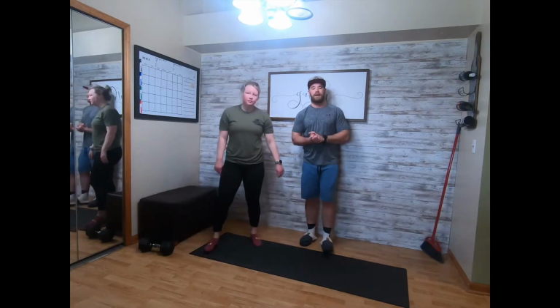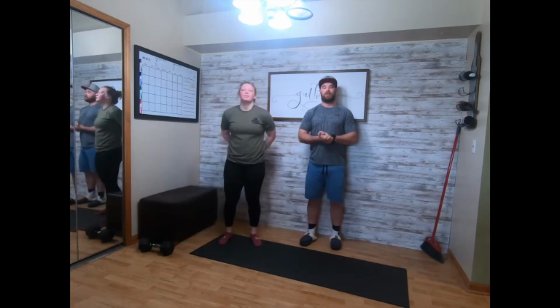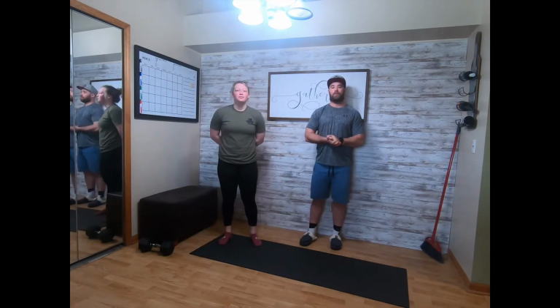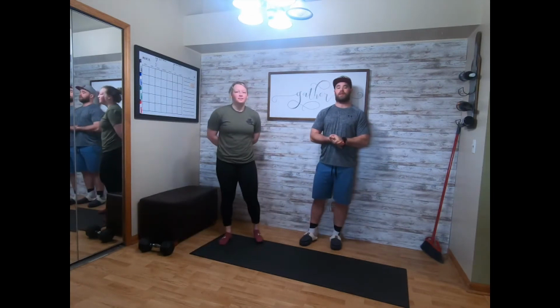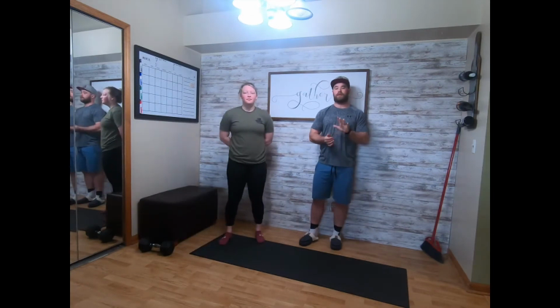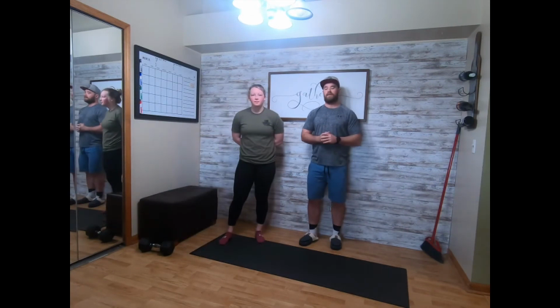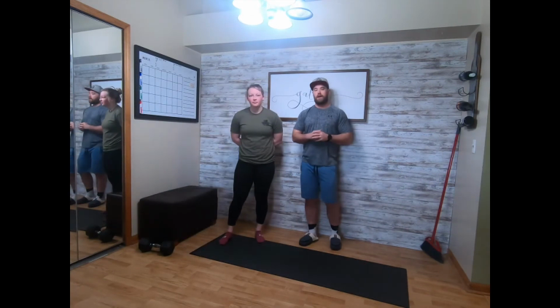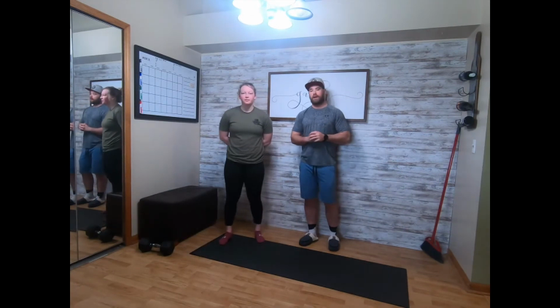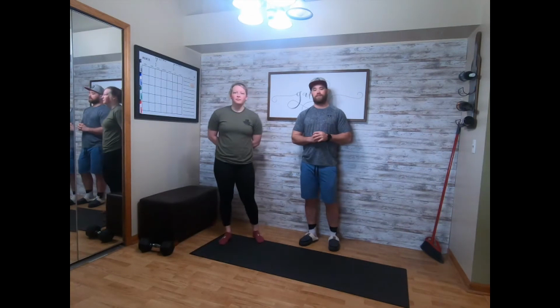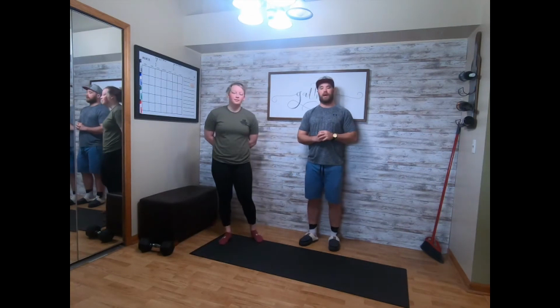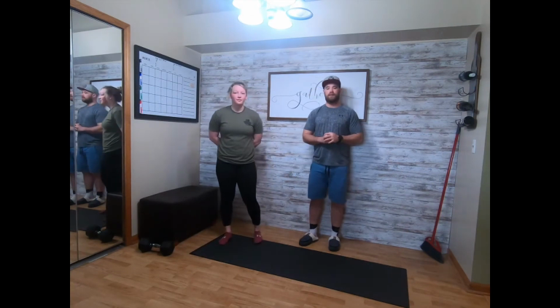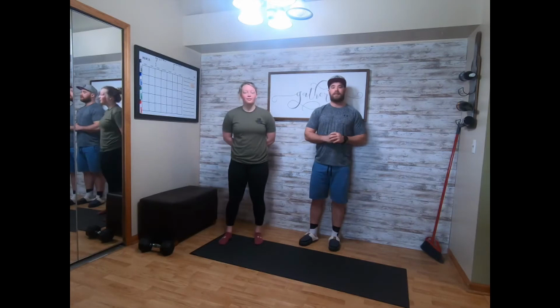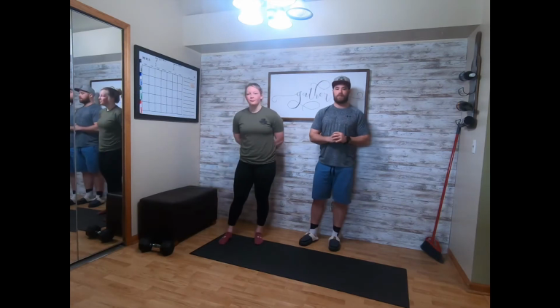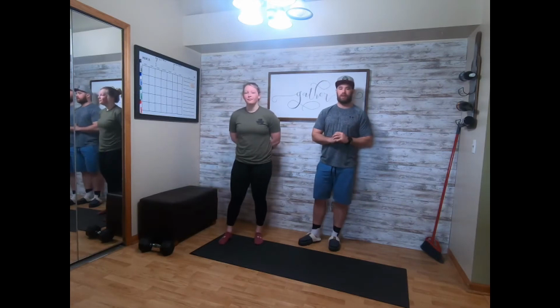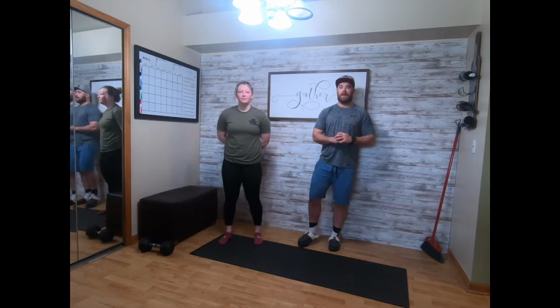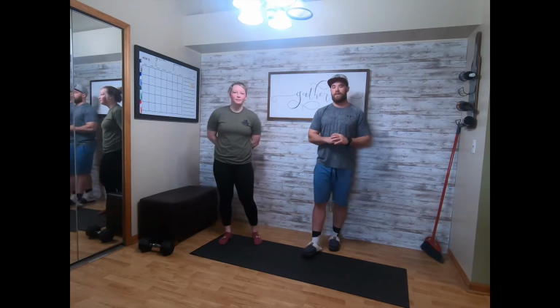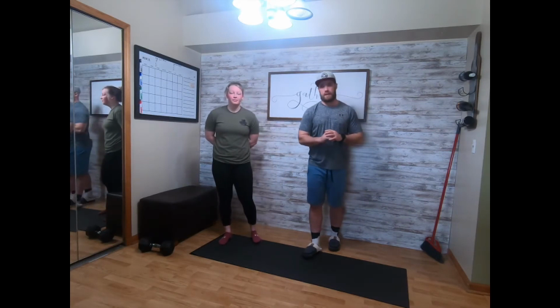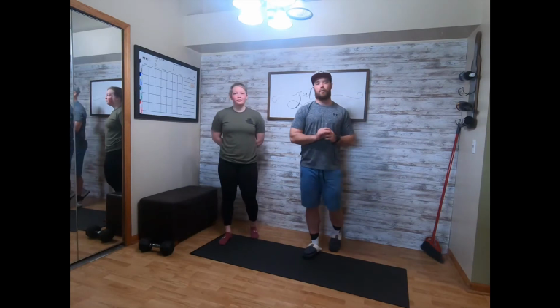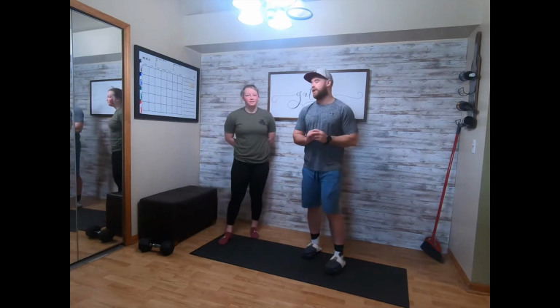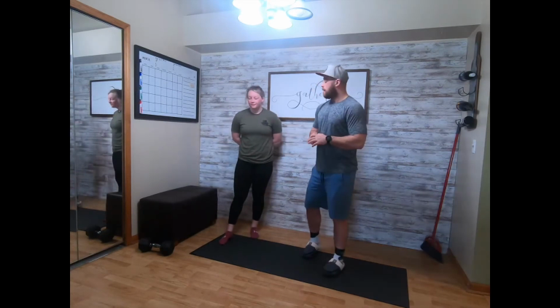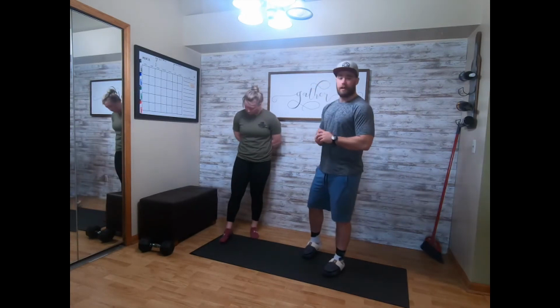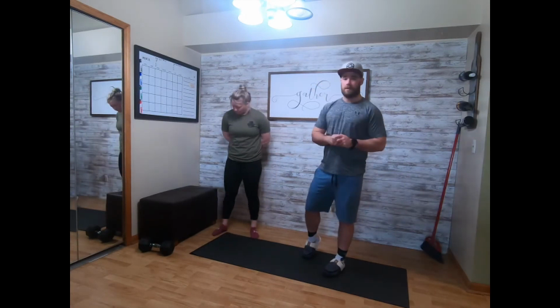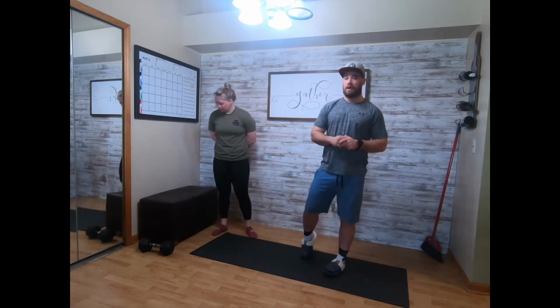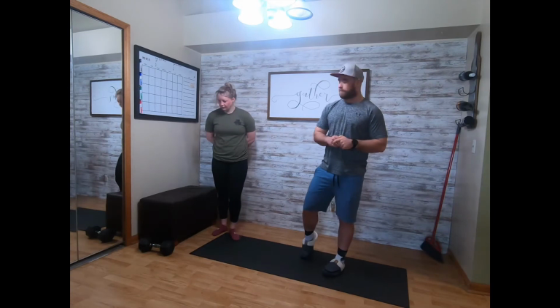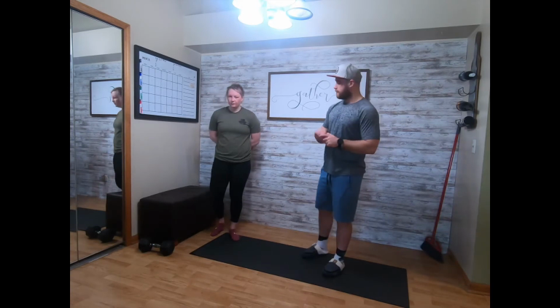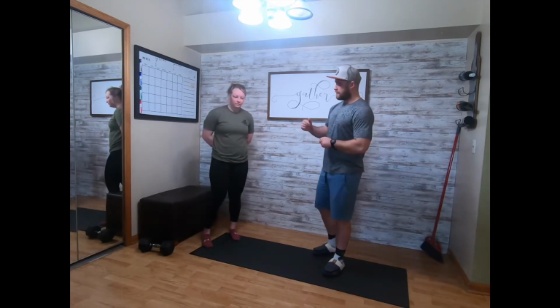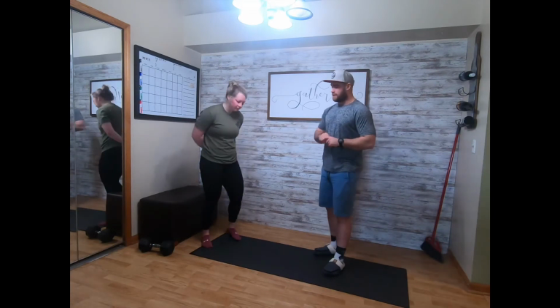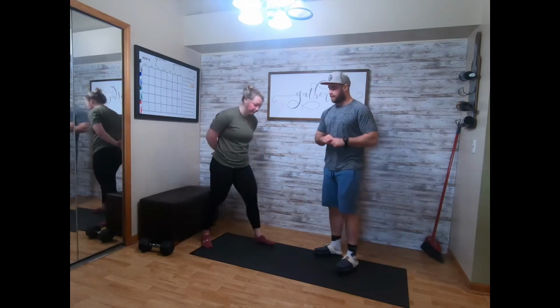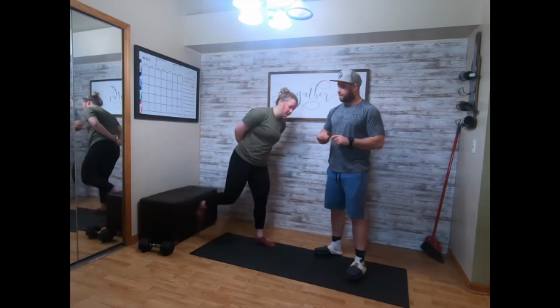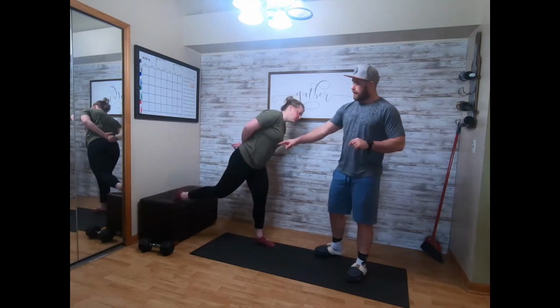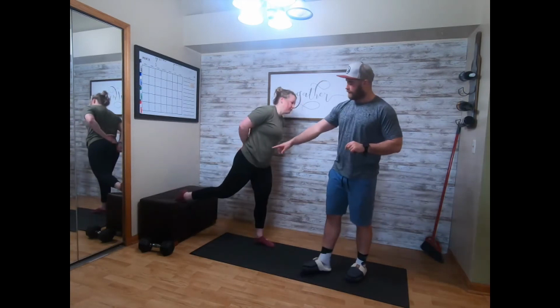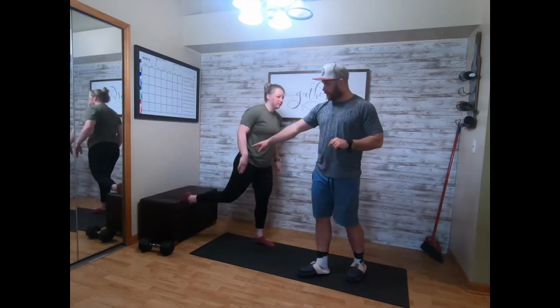Our Tuesday bodyweight strength portion is gonna be five and five Bulgarian split squat plios, ten hamstring drills, and then fifteen hollow rocks. For the Bulgarian split squat plios, find something that's two to three feet off the ground.